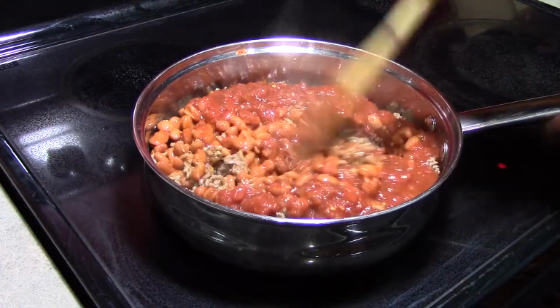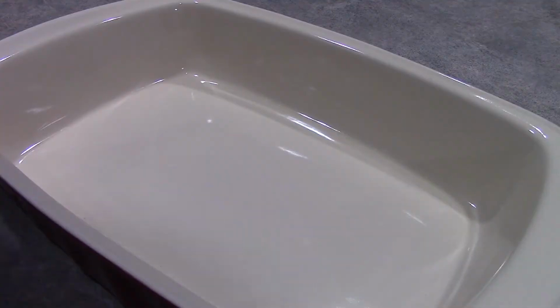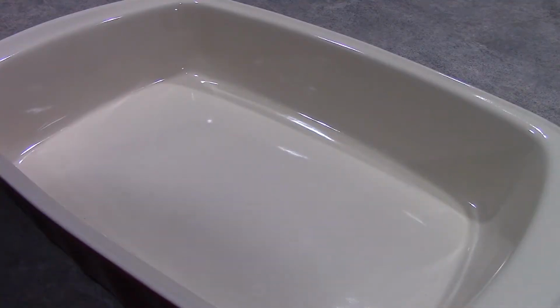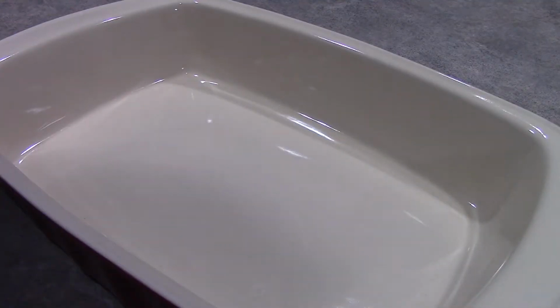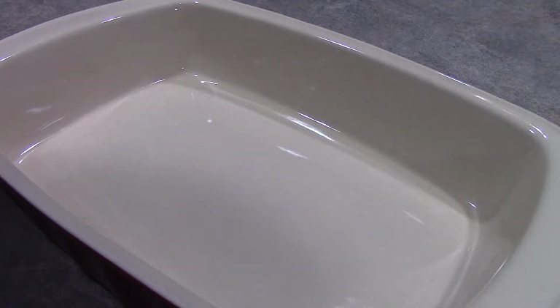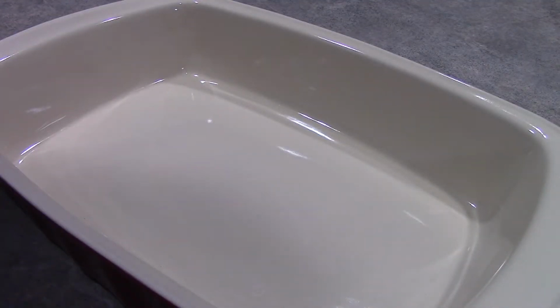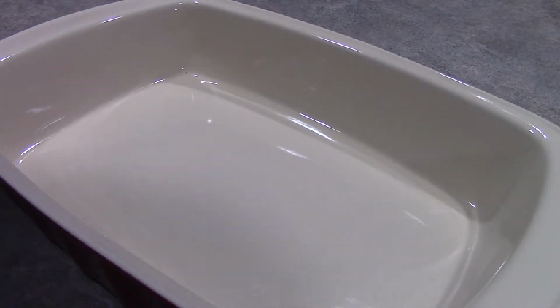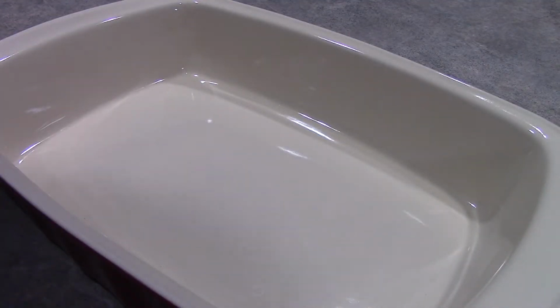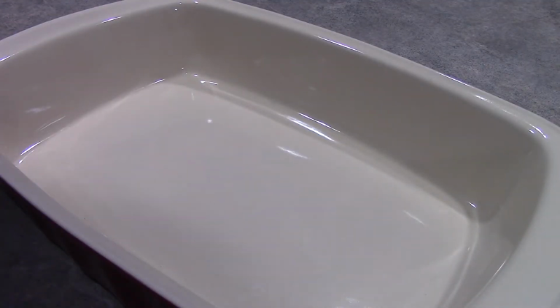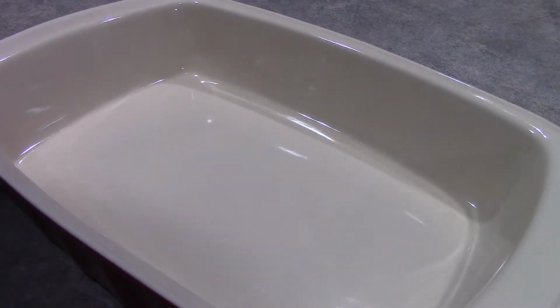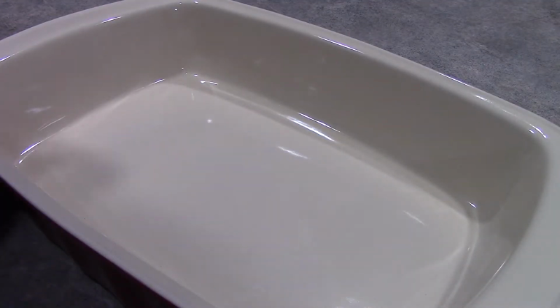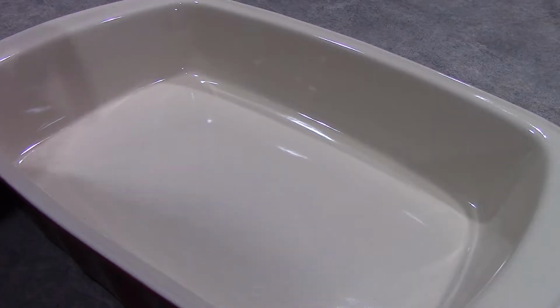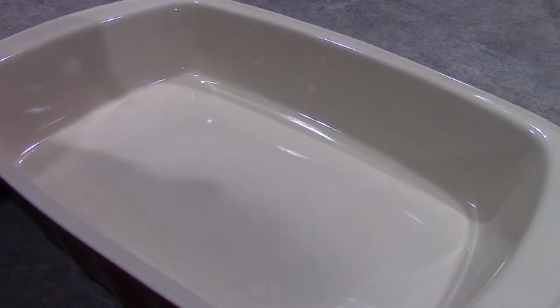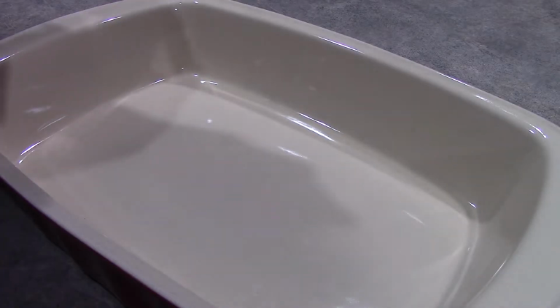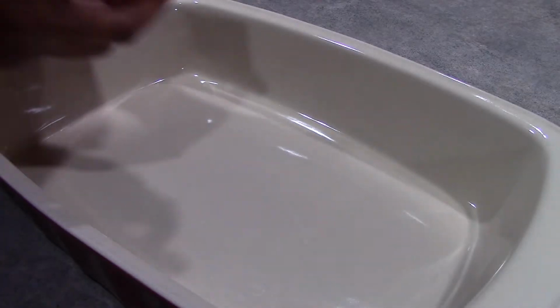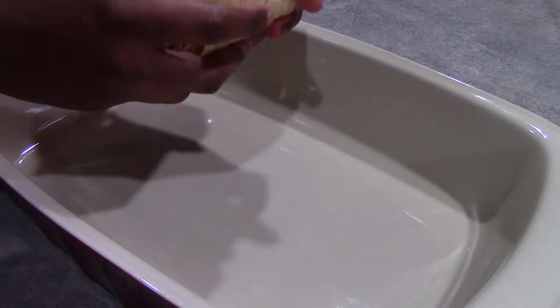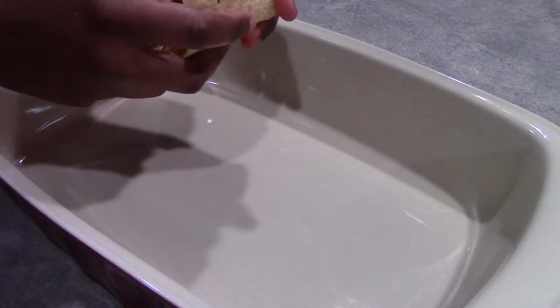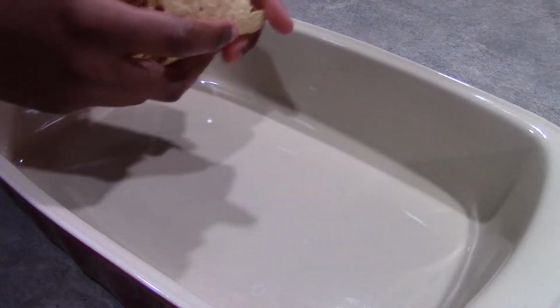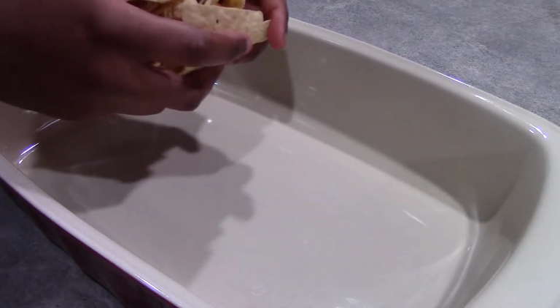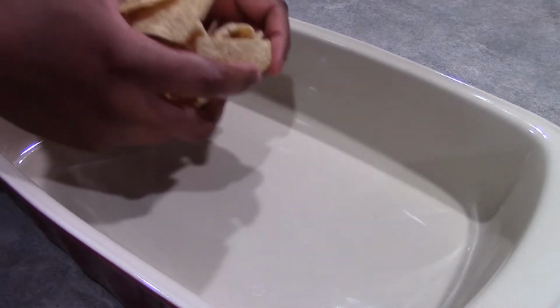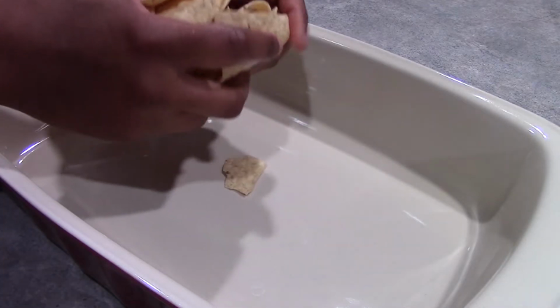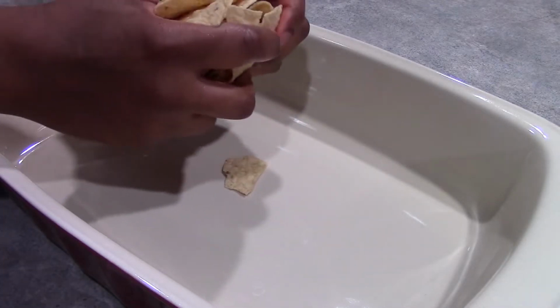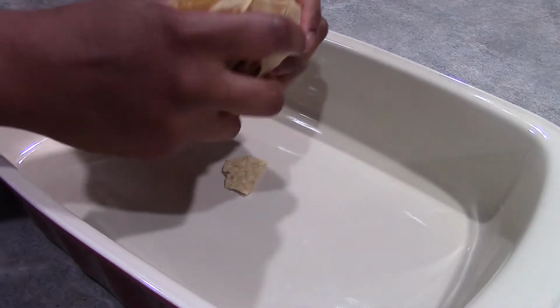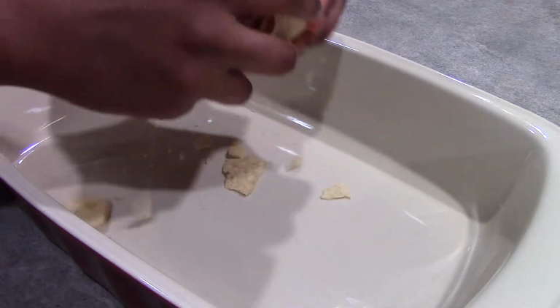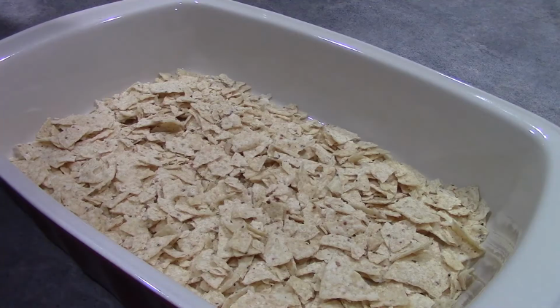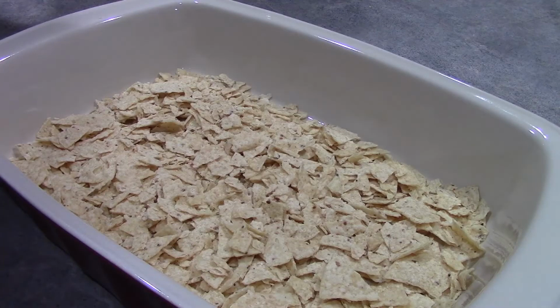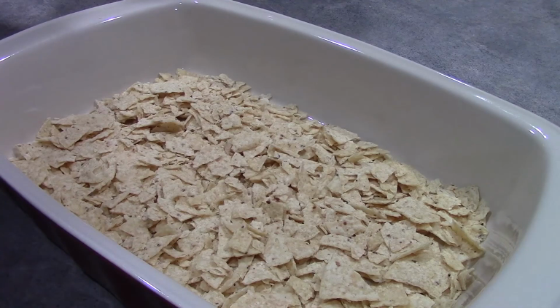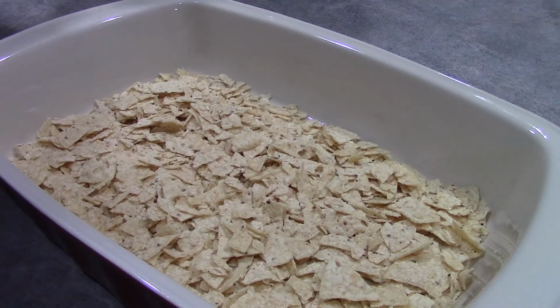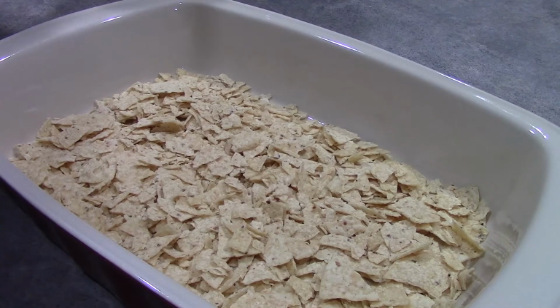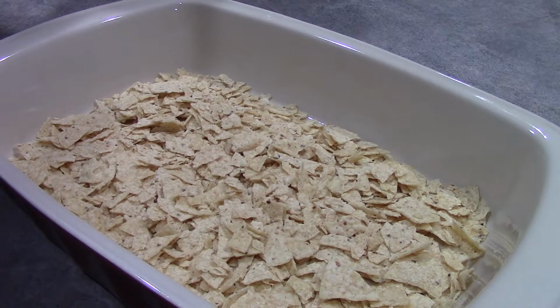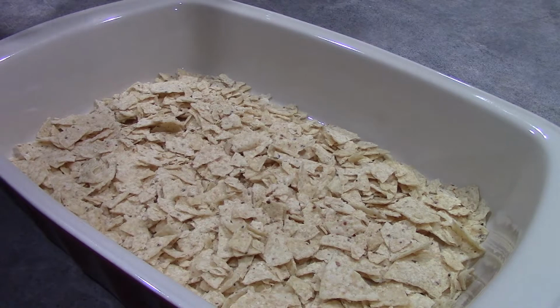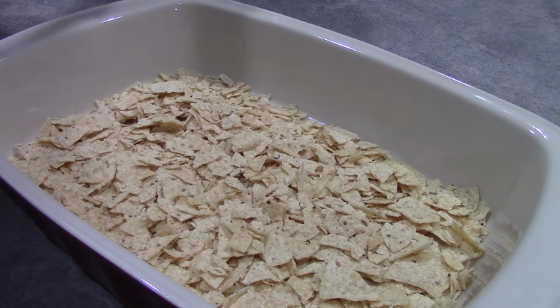Next, in our 13-by-9-inch baking dish, we want to add 2 cups of crushed tortilla chips. Next, we are prepared to add in our meat filling.